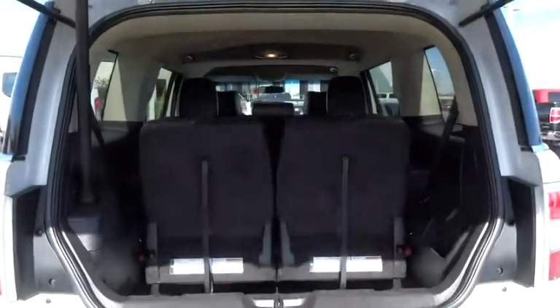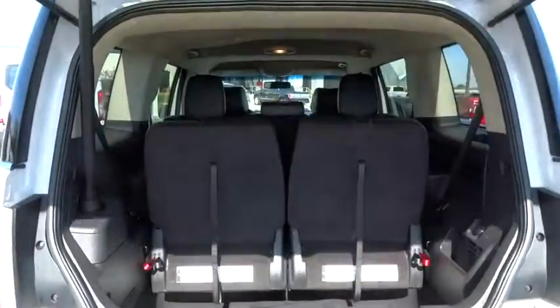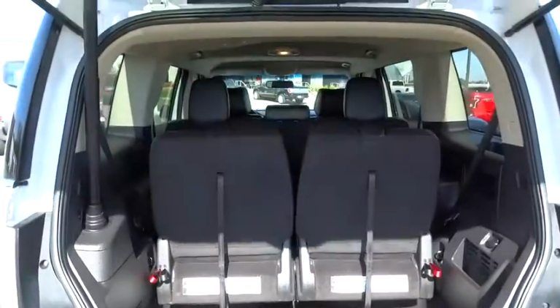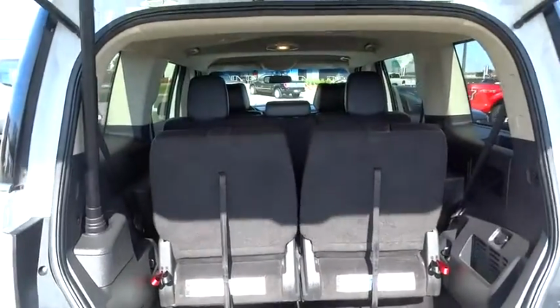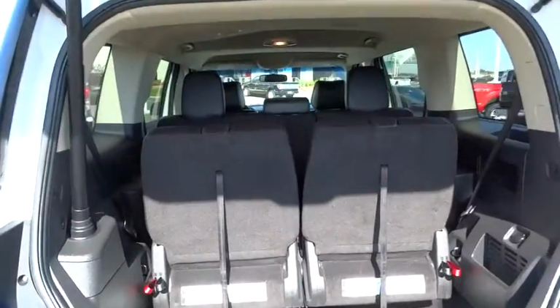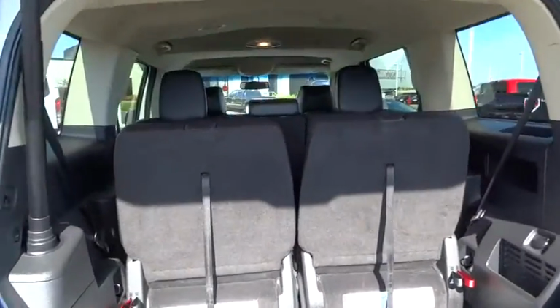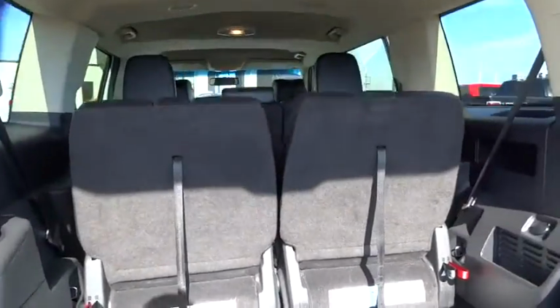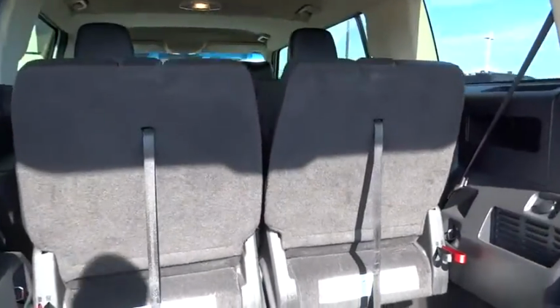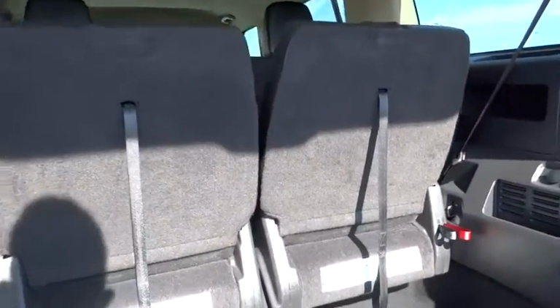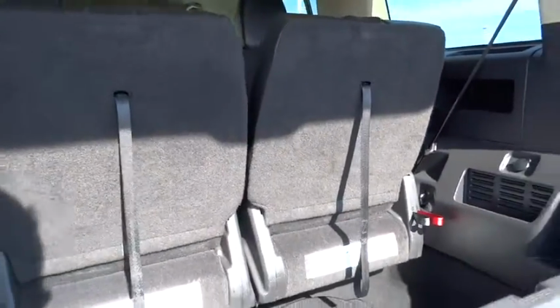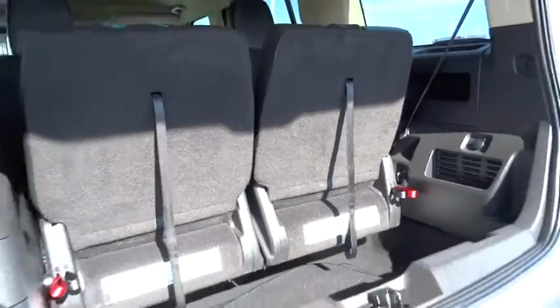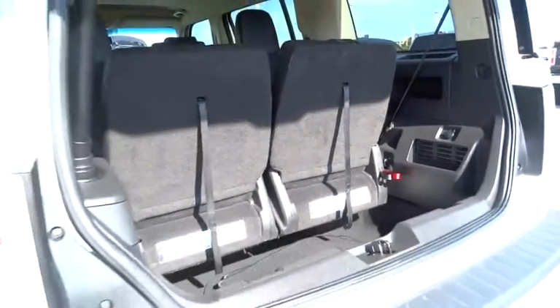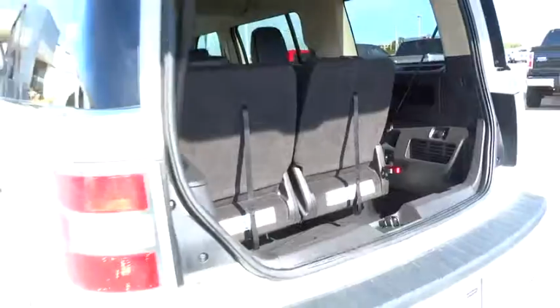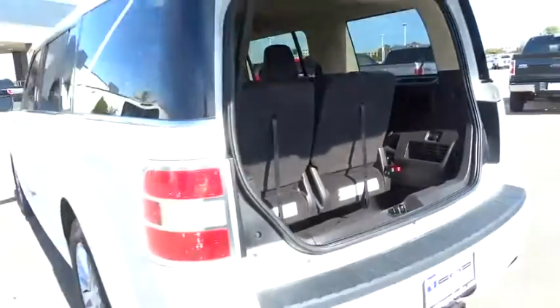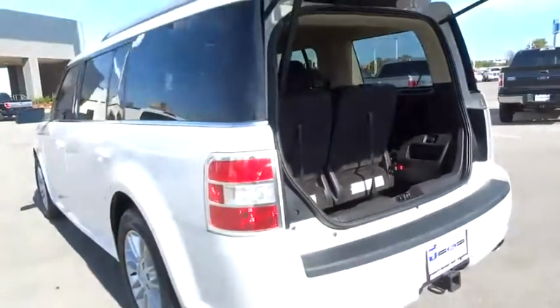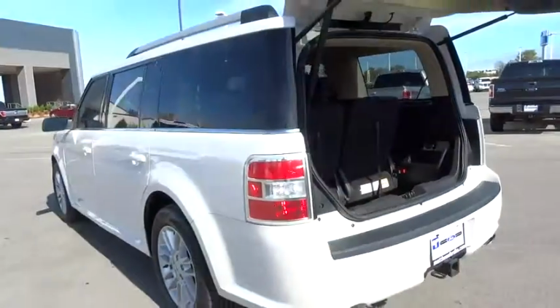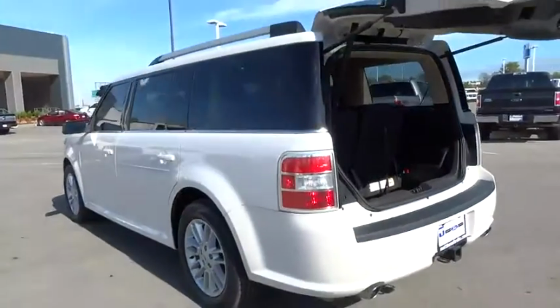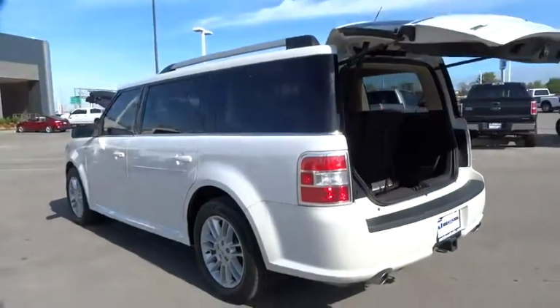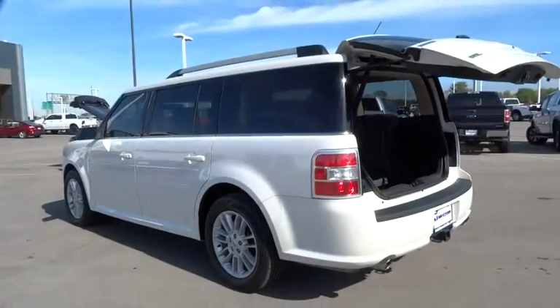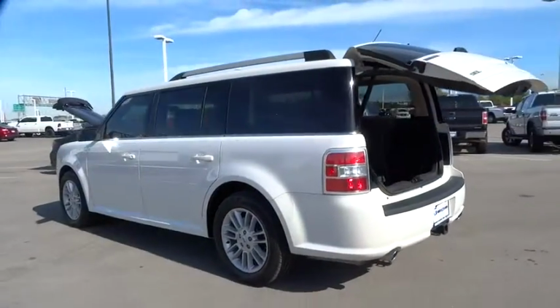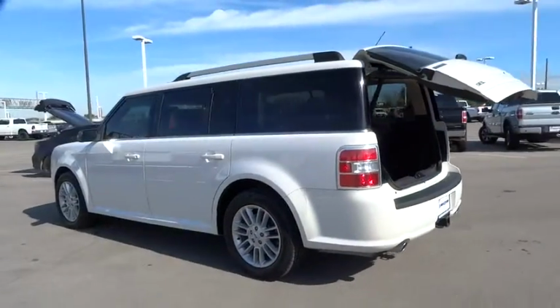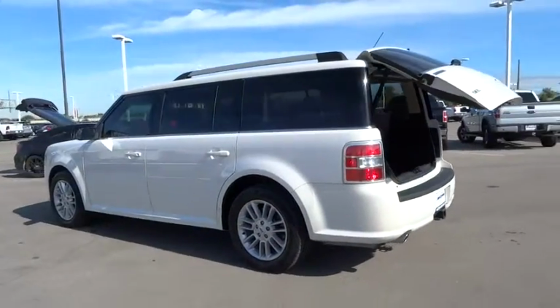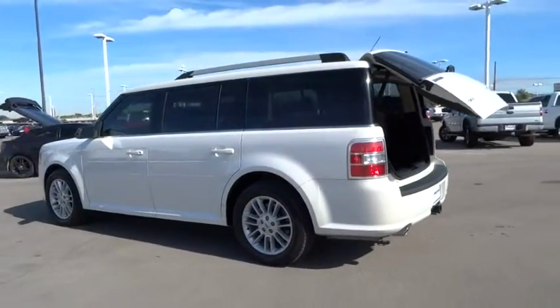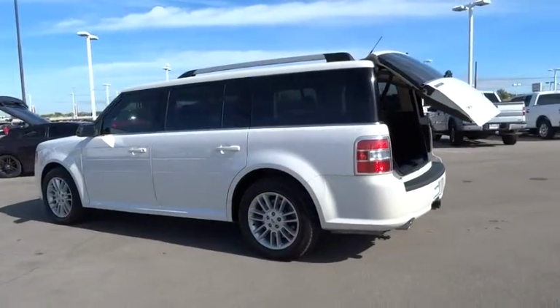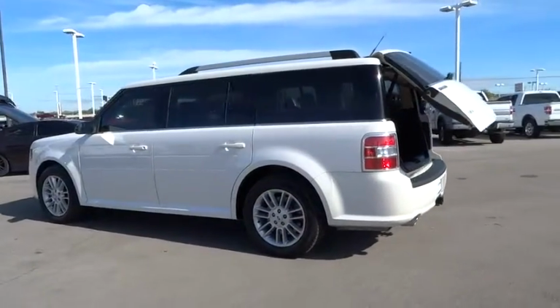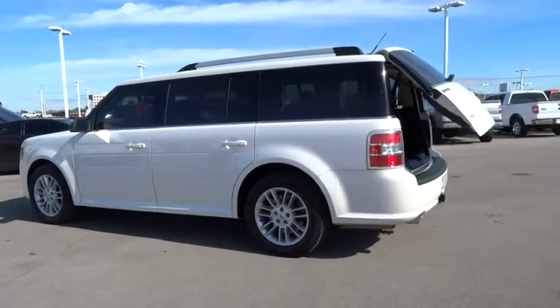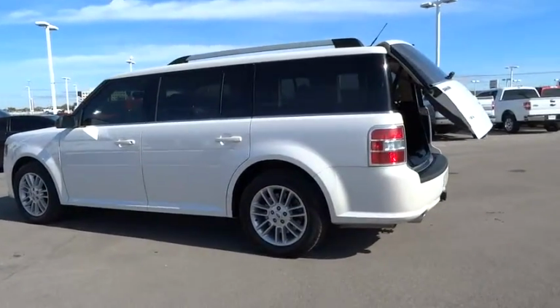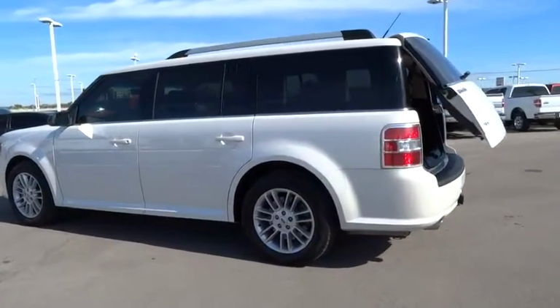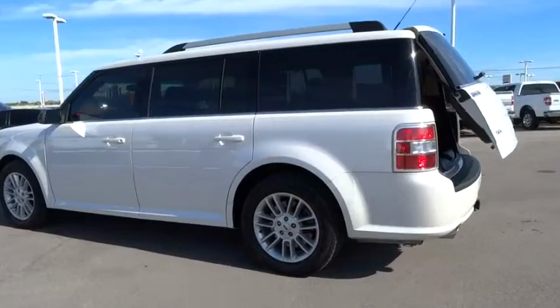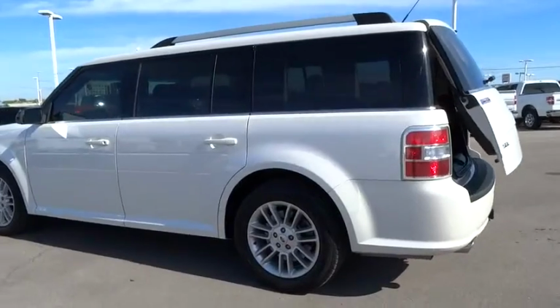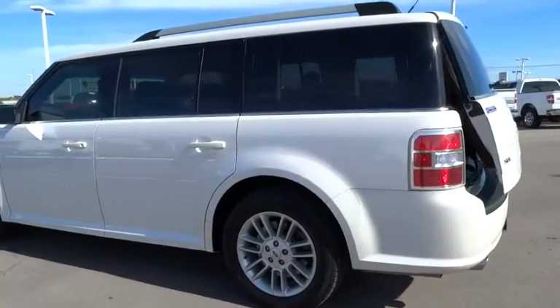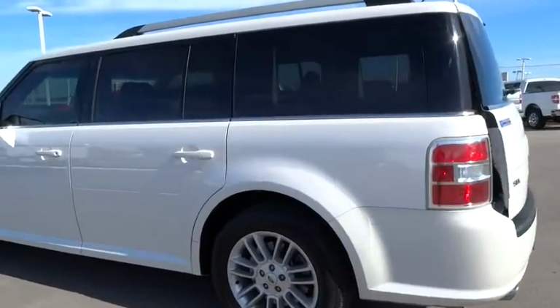Driver airbag, power steering, adjustable steering wheel, floor mats, aluminum wheels, cruise control, four-wheel disc brakes, auto-dimming rearview mirror, PPO.